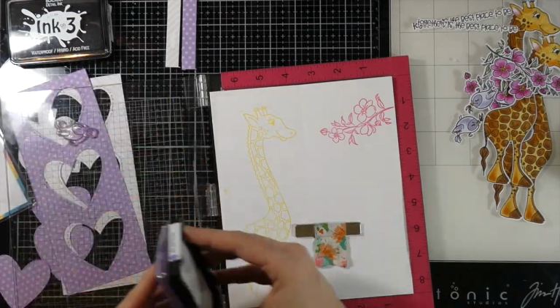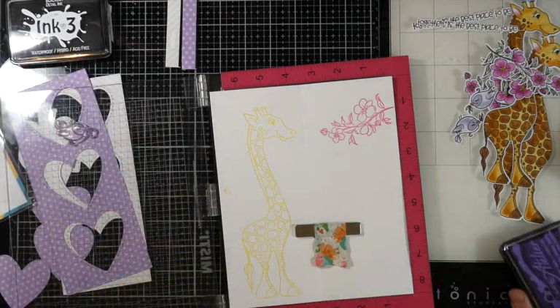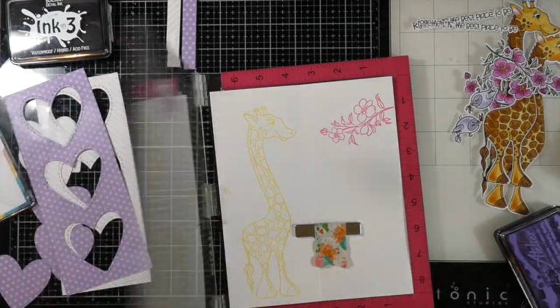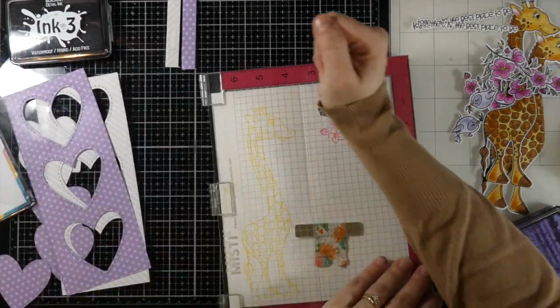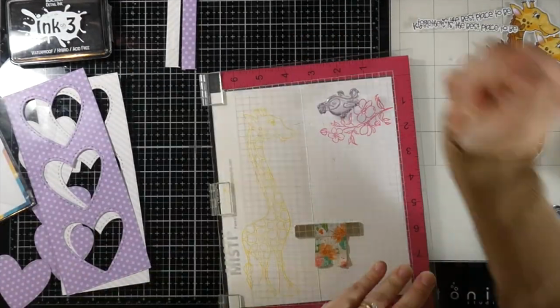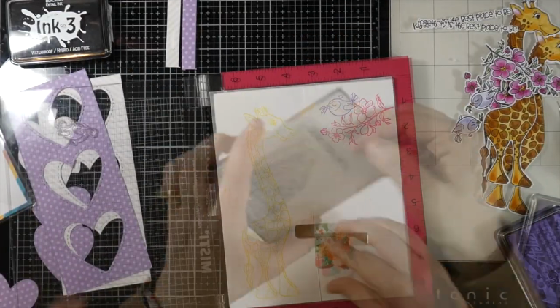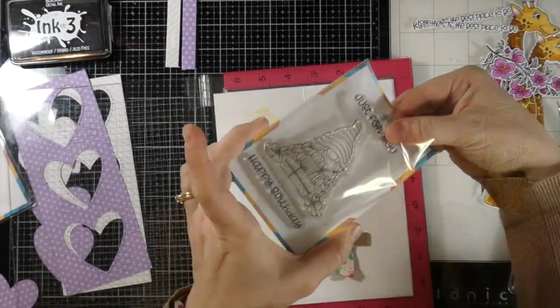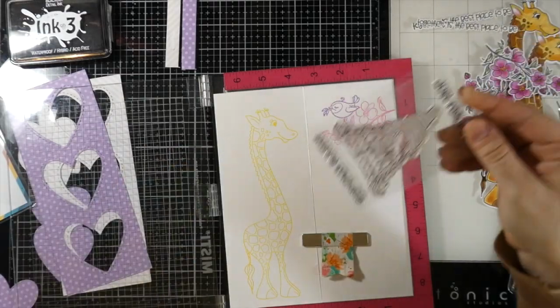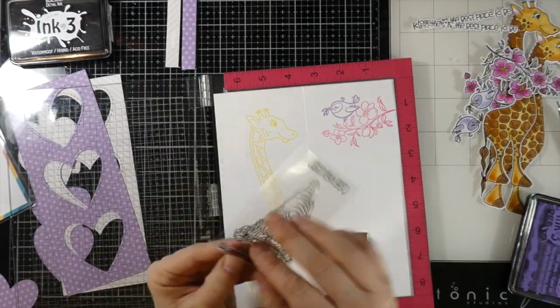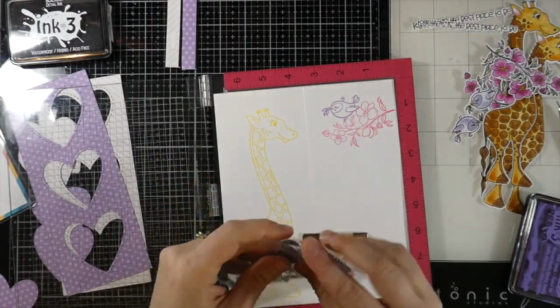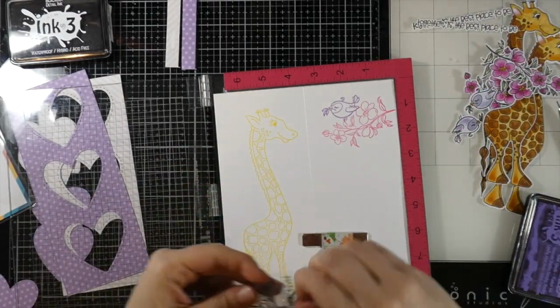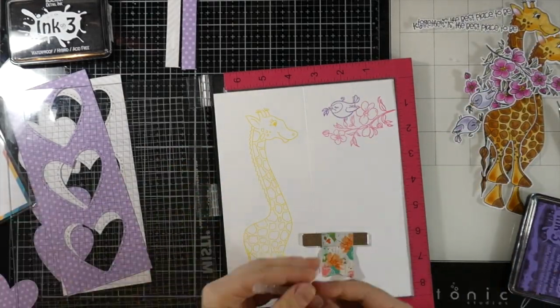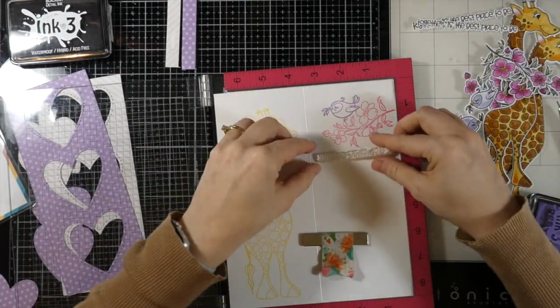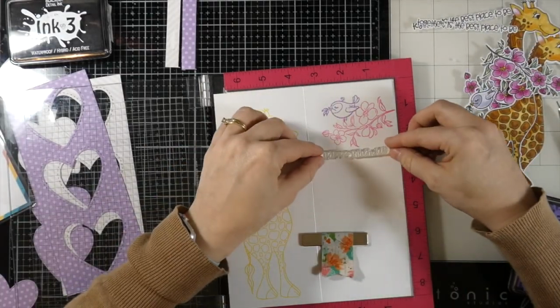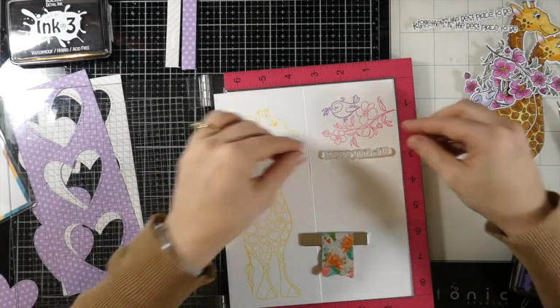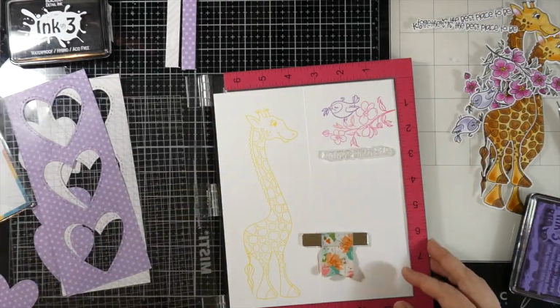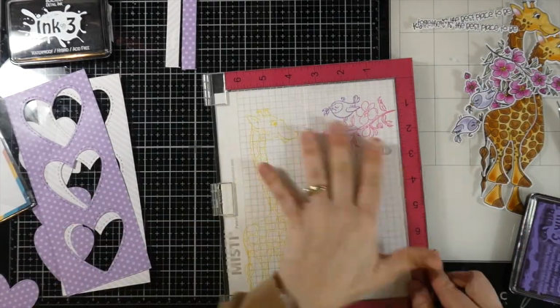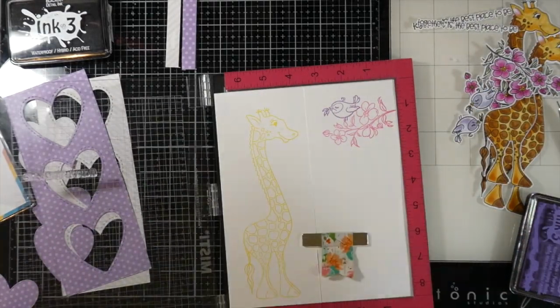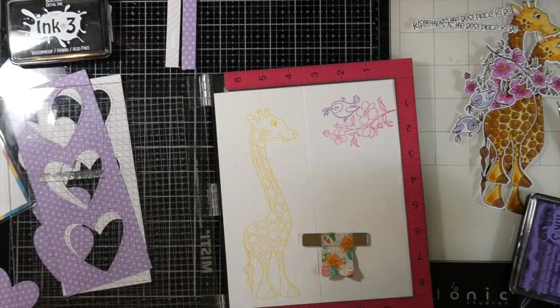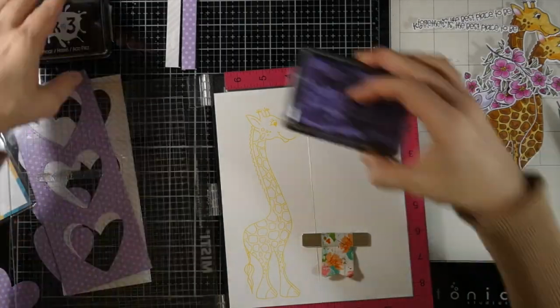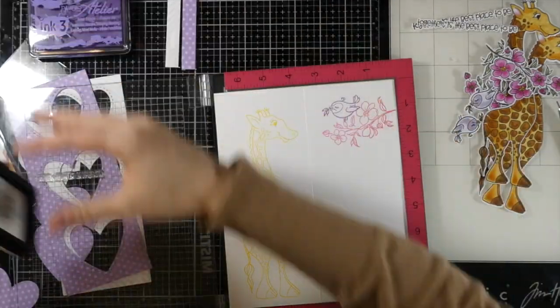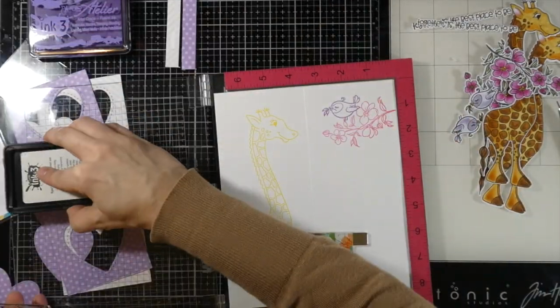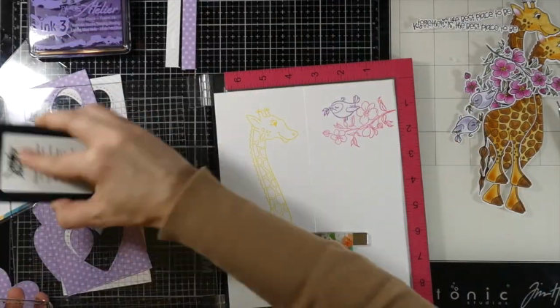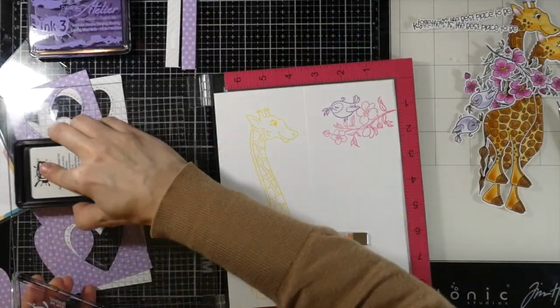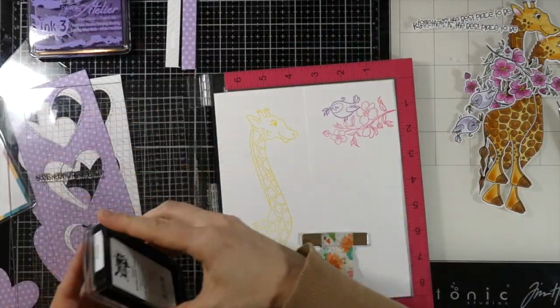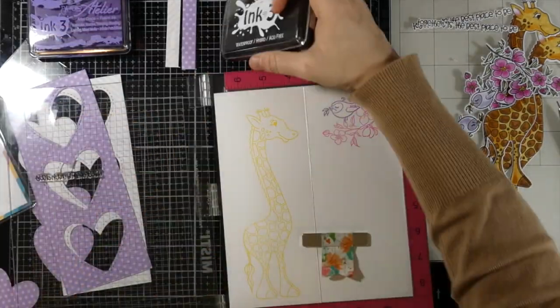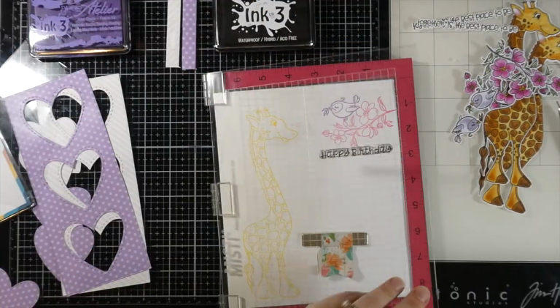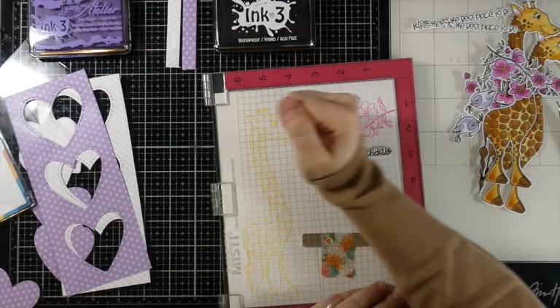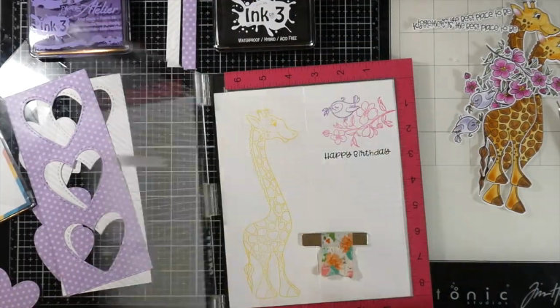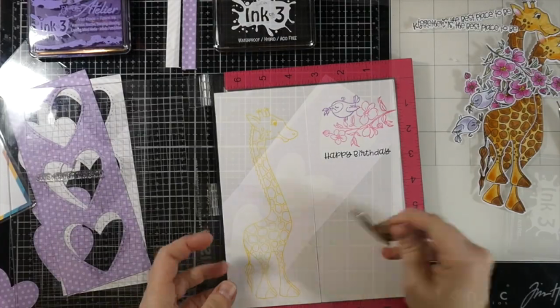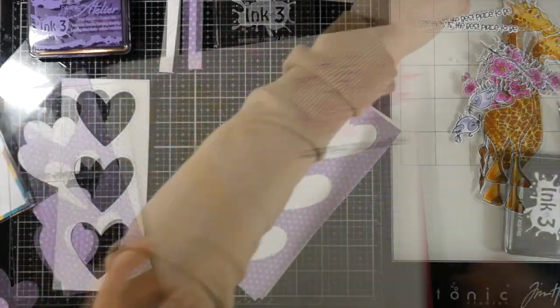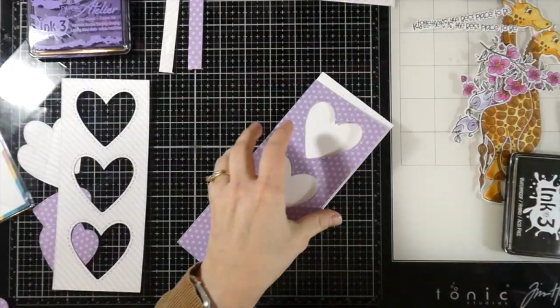And then our little bird is going to be some My Jam Purple. And then because I am pretty much out of birthday cards, I'm going to bring in the Just For You stamp and we're just going to stamp Happy Birthday on the inside. Definitely need some birthday cards. Just inking that up with our blackout ink, and I'll do that for both as well.